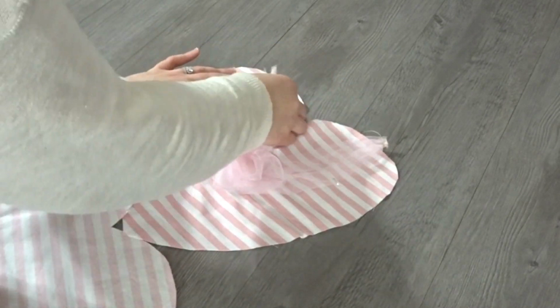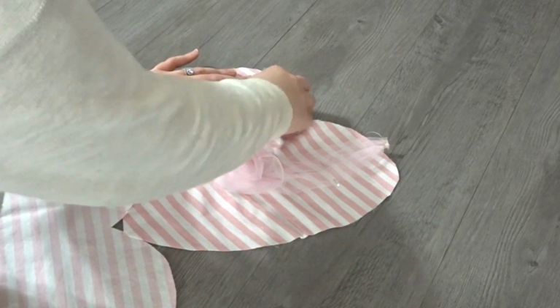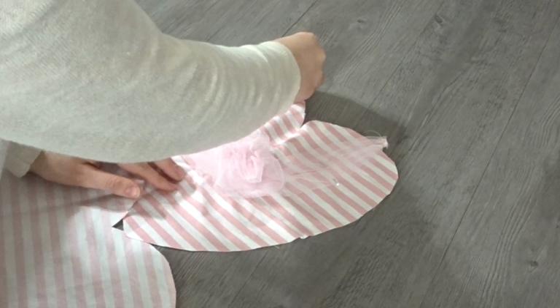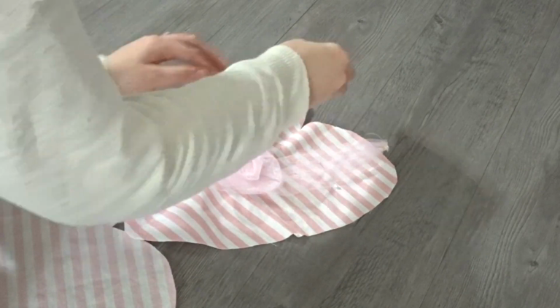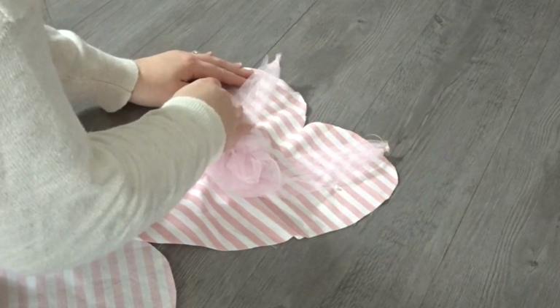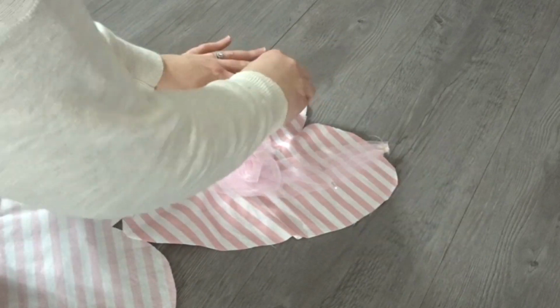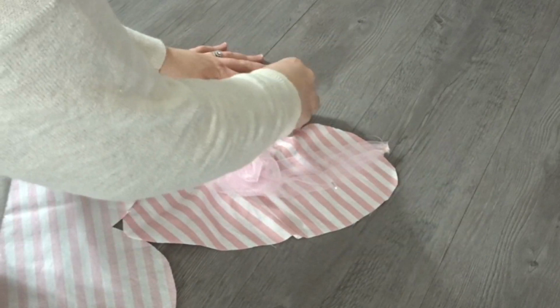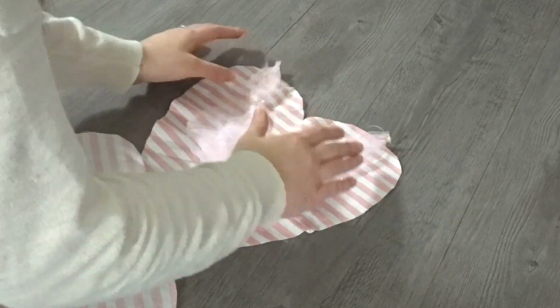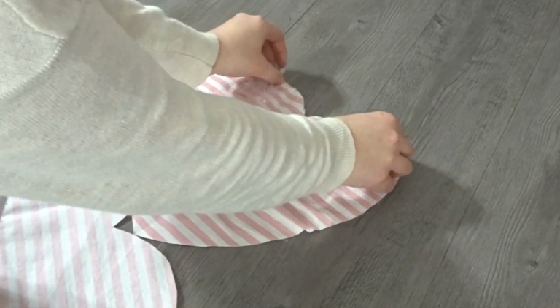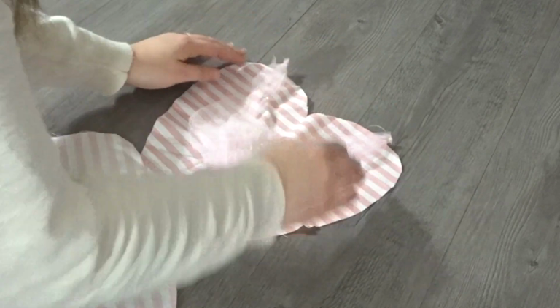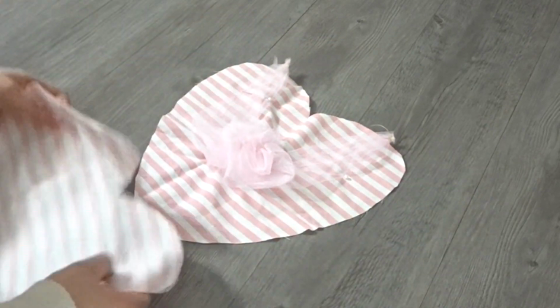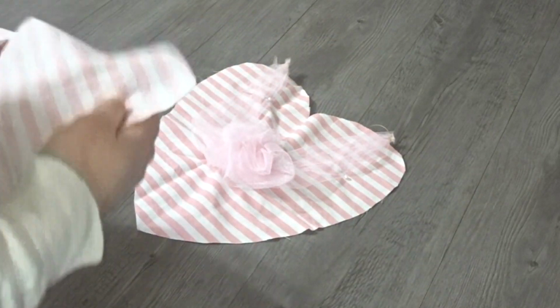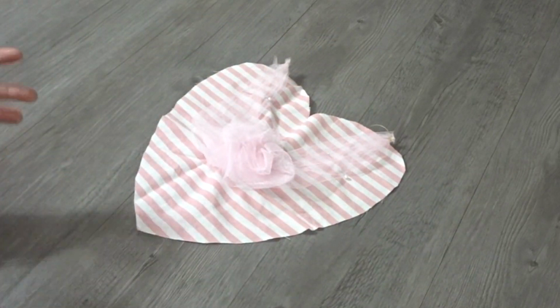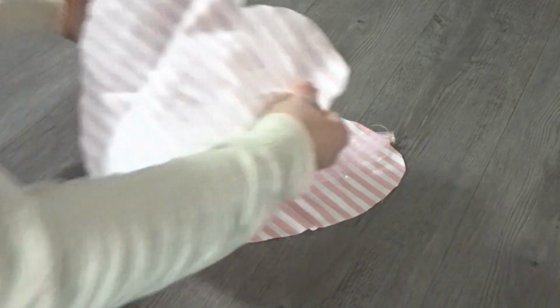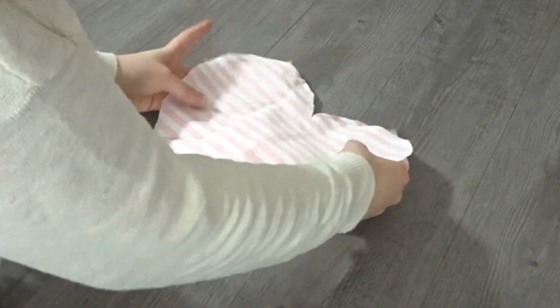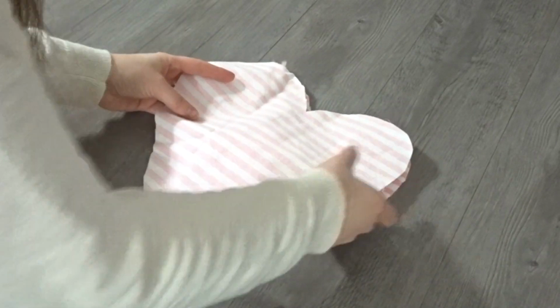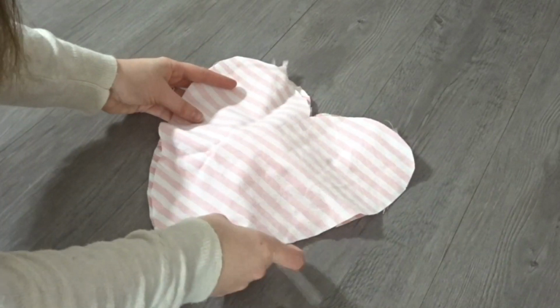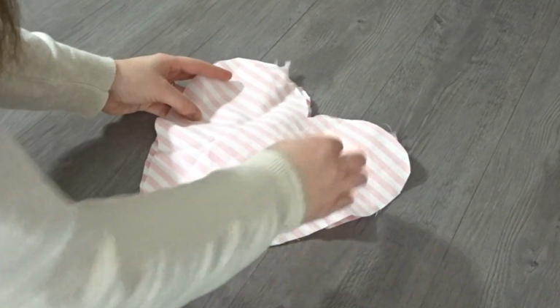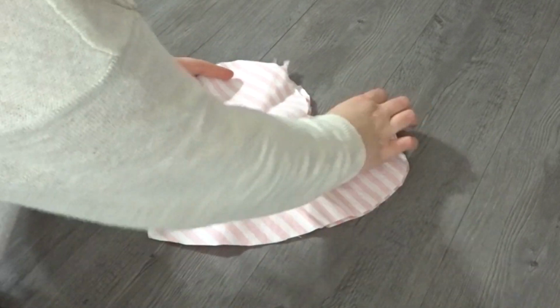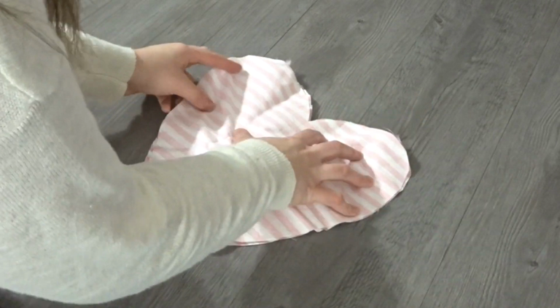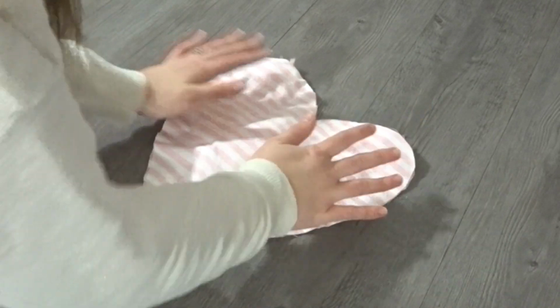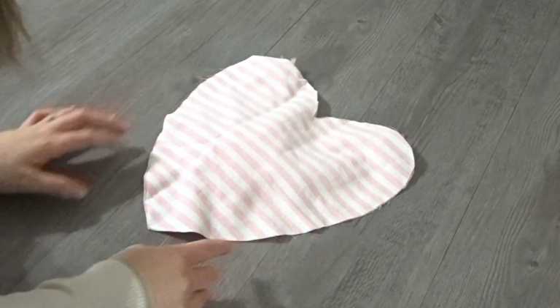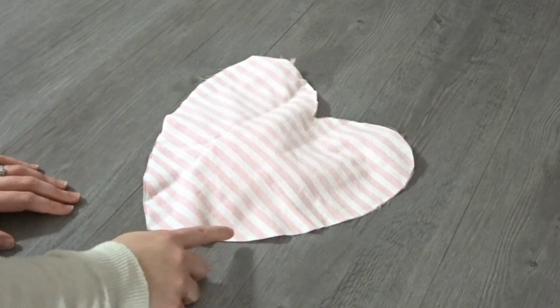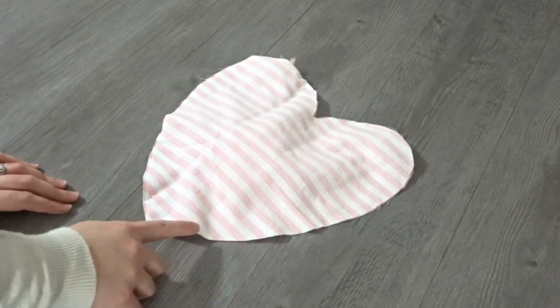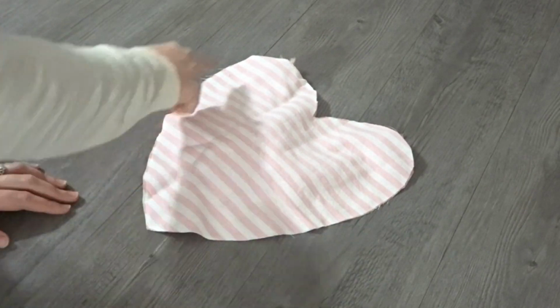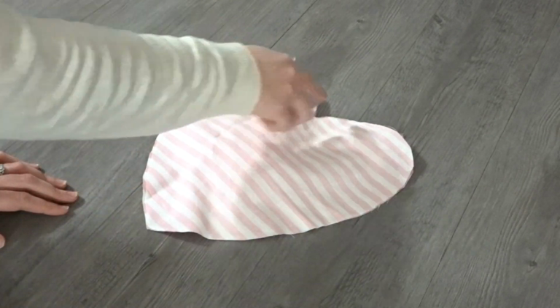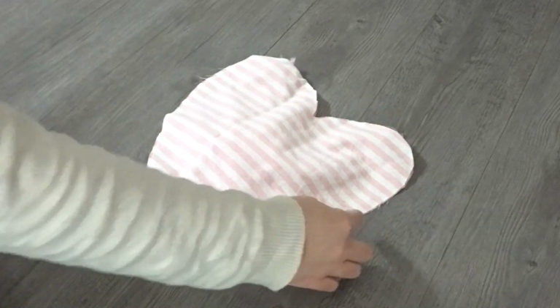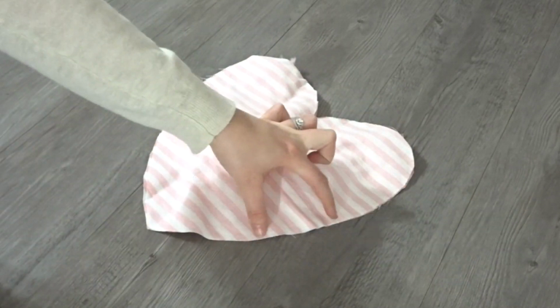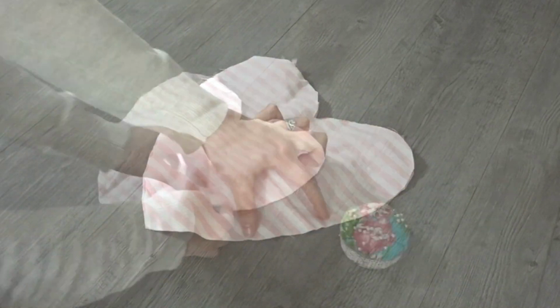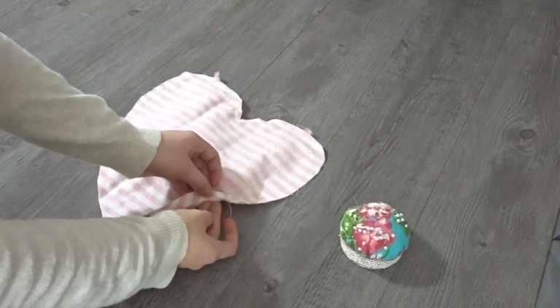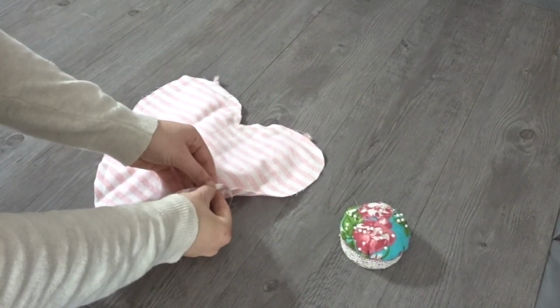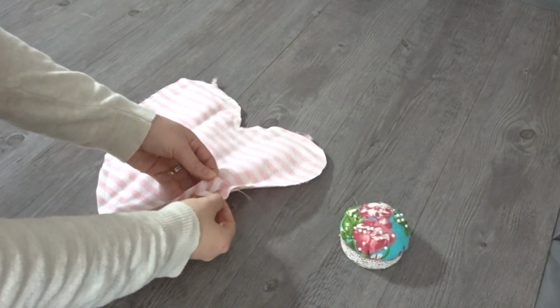Now I need to take the other side of the heart and face it right side touching the other side and go ahead and sew all the way around leaving a two inch opening.